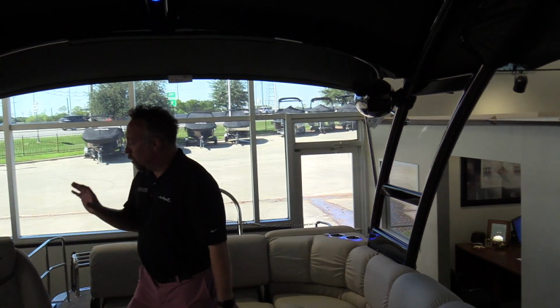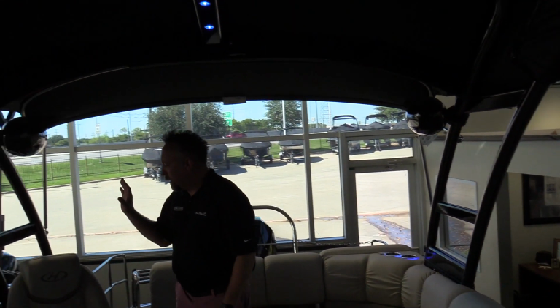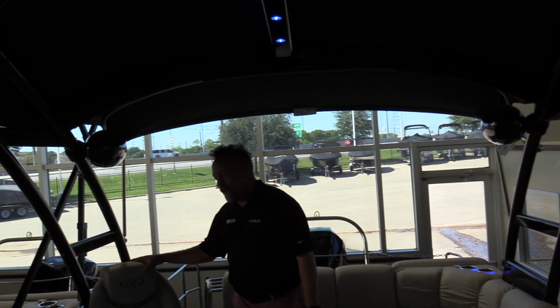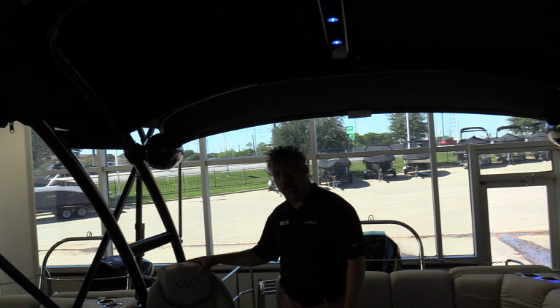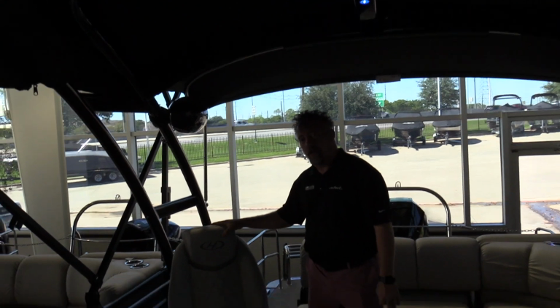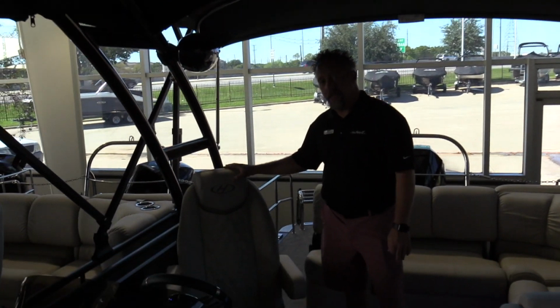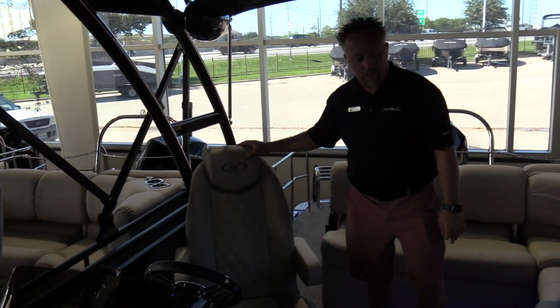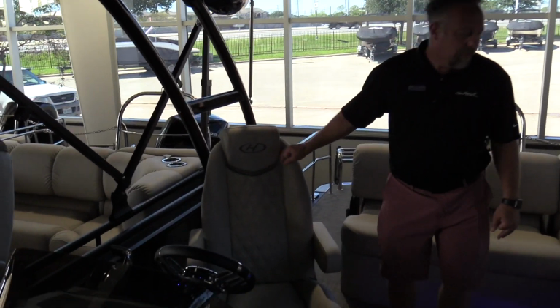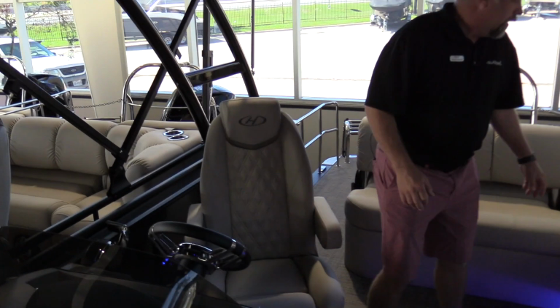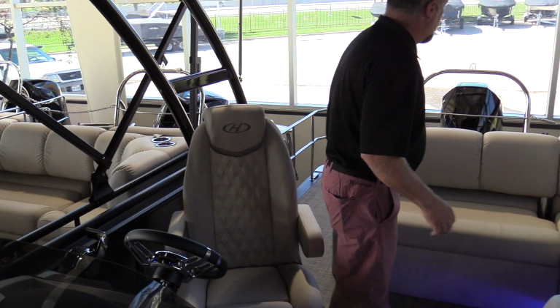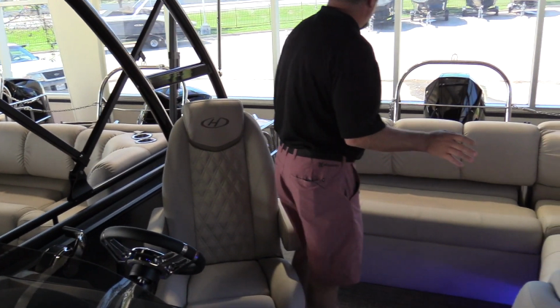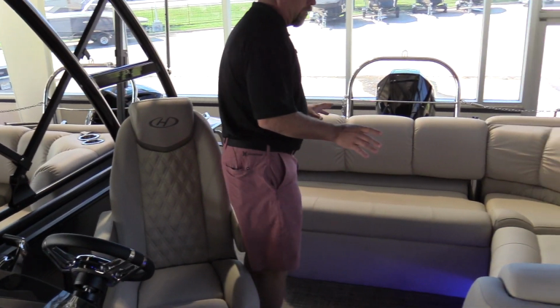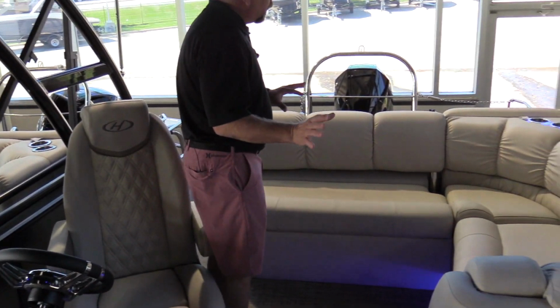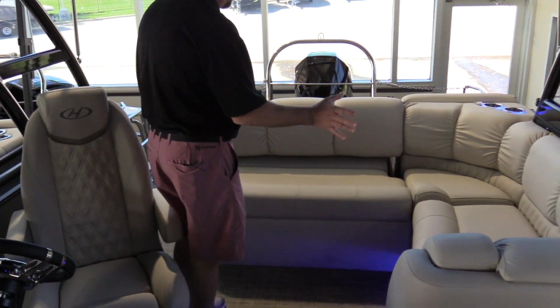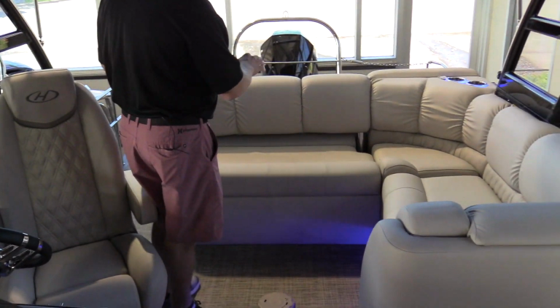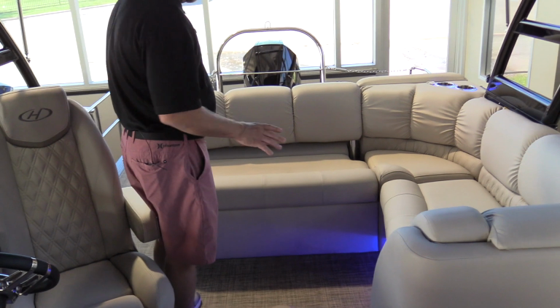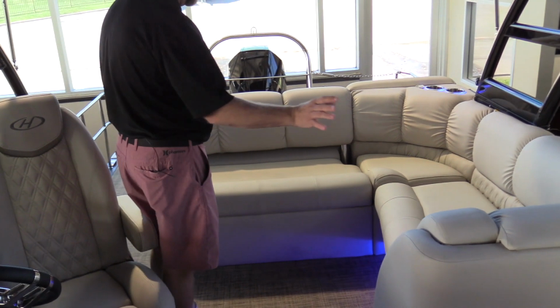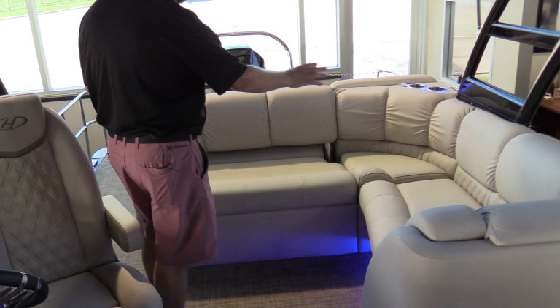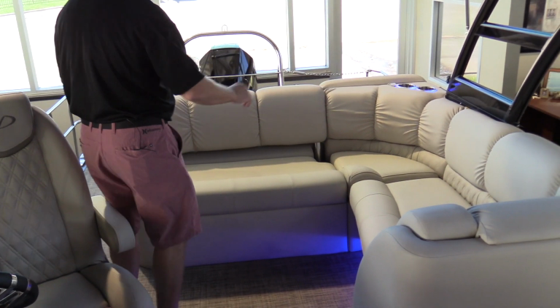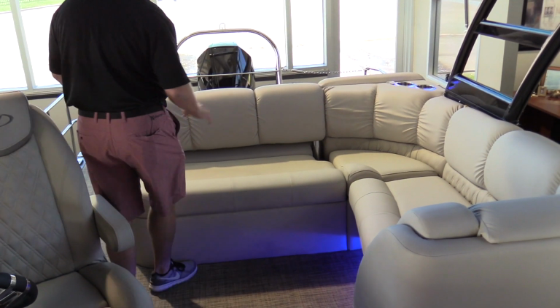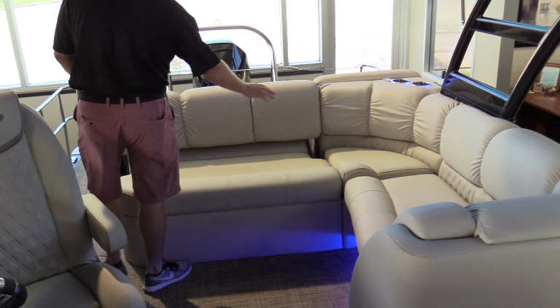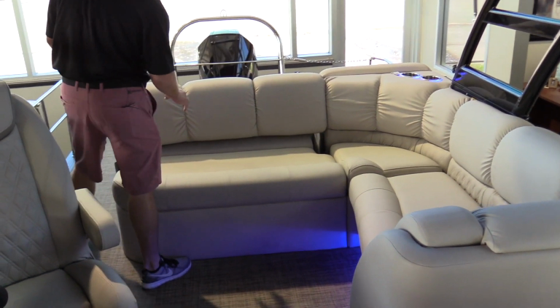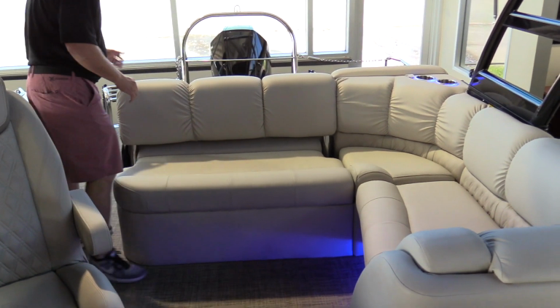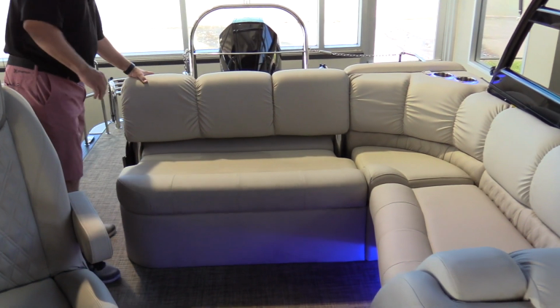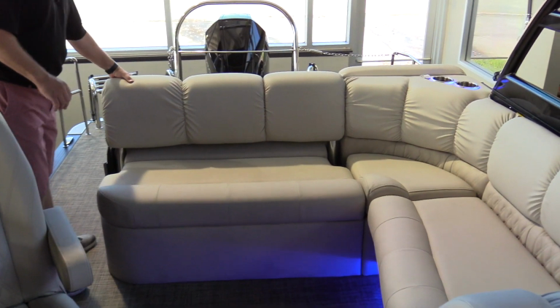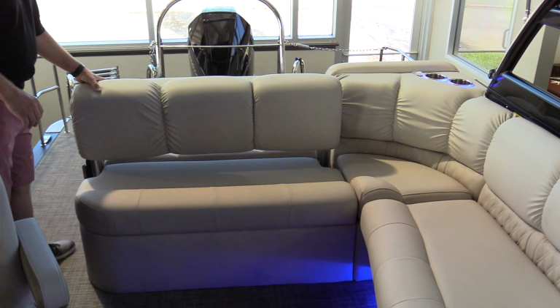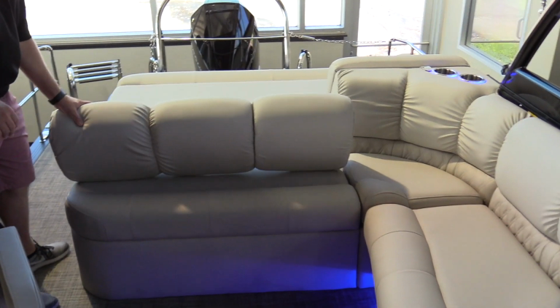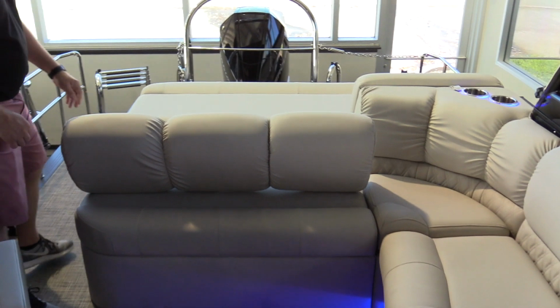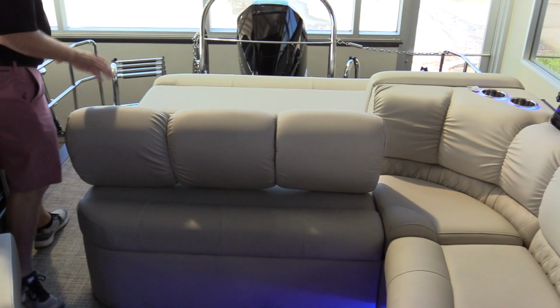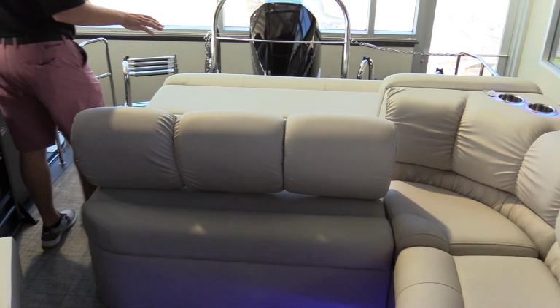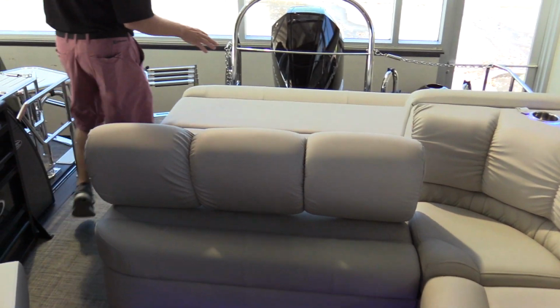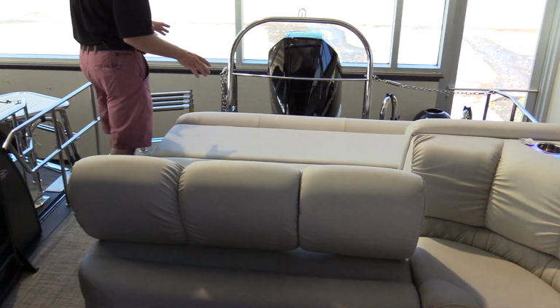Super nice high-back luxury helm seat, and then the really cool part is the single lounger layout — you've got a really nice bench seat over here and another nice bench seat here, but this one flips forward to give you a really nice lounger back here on the back.